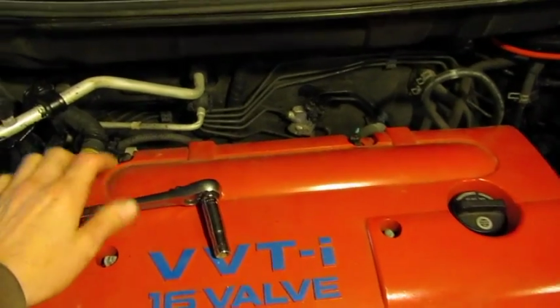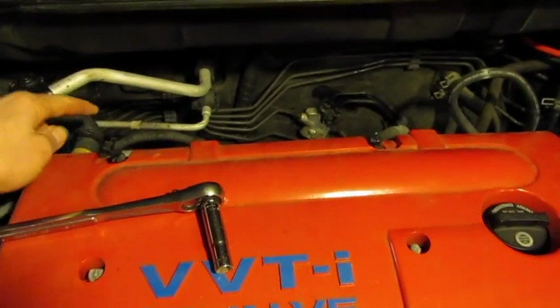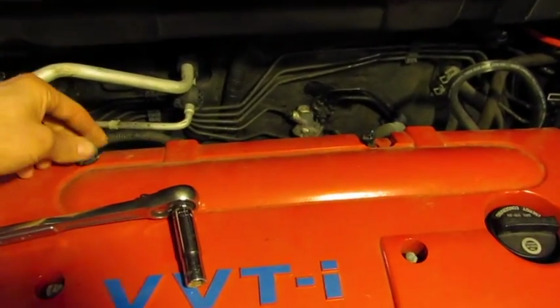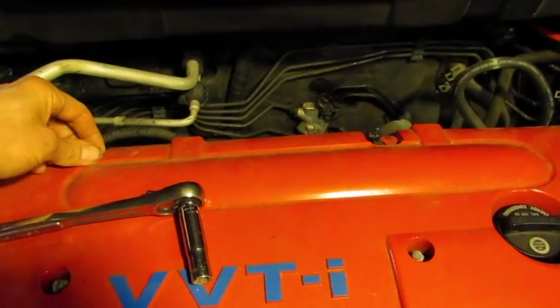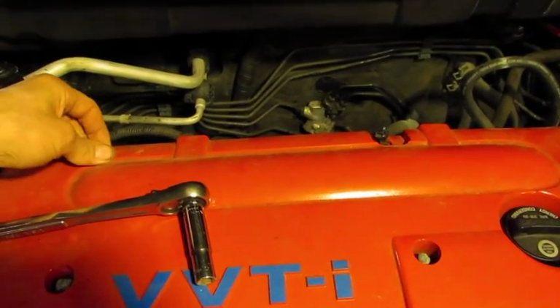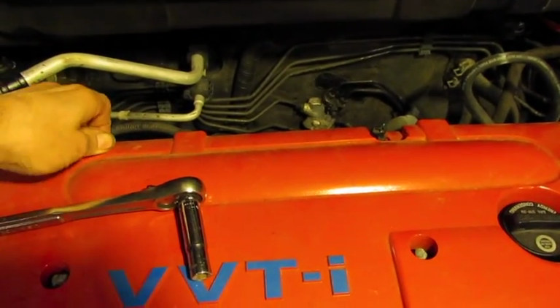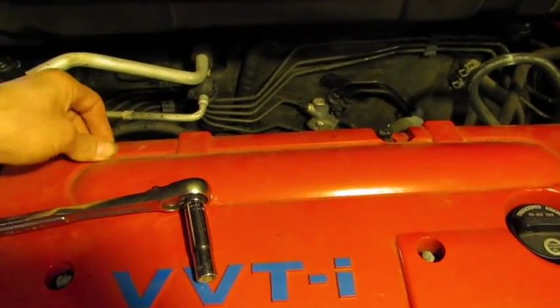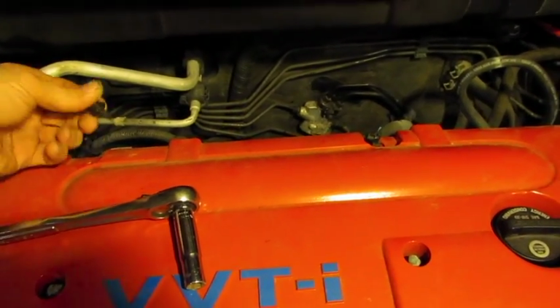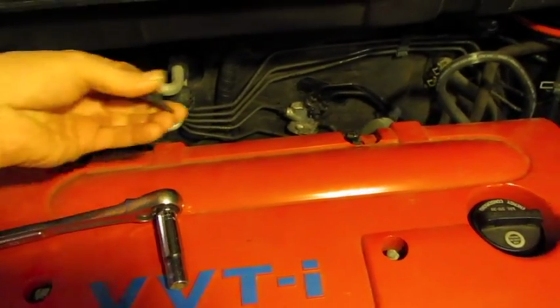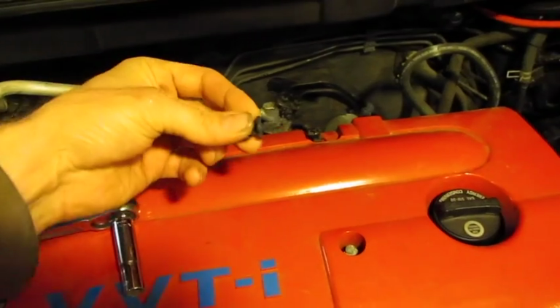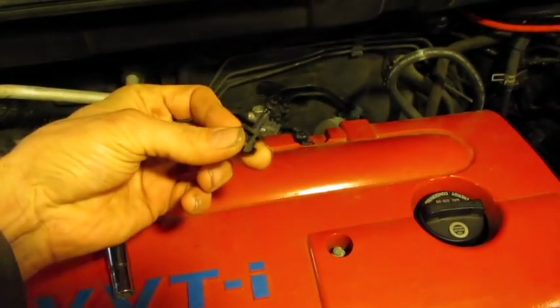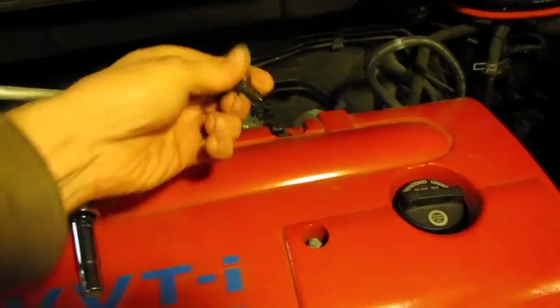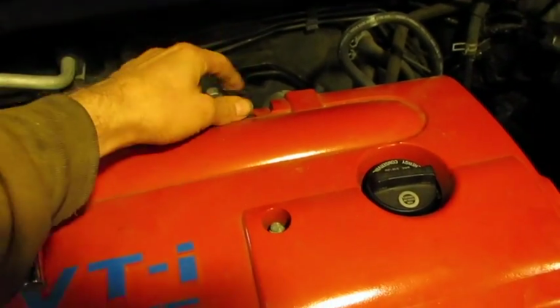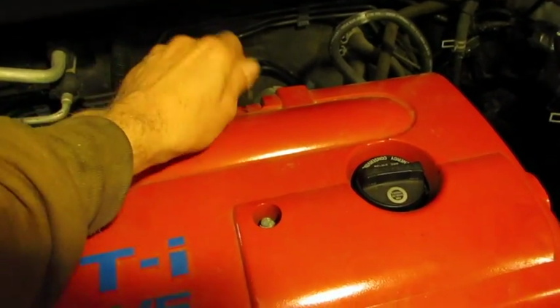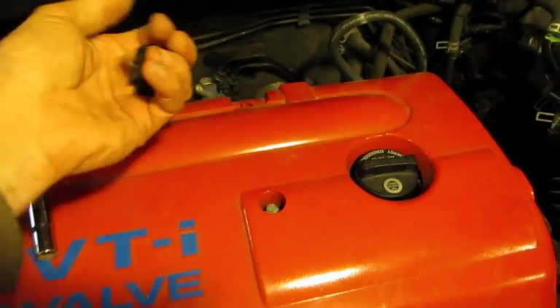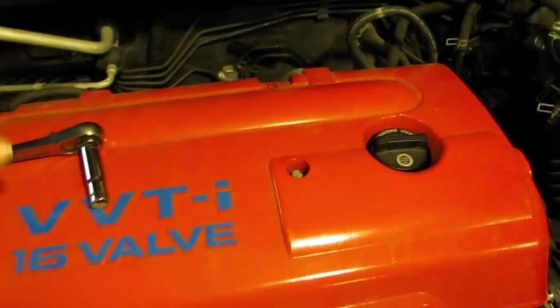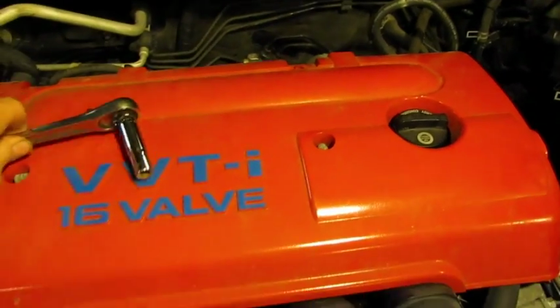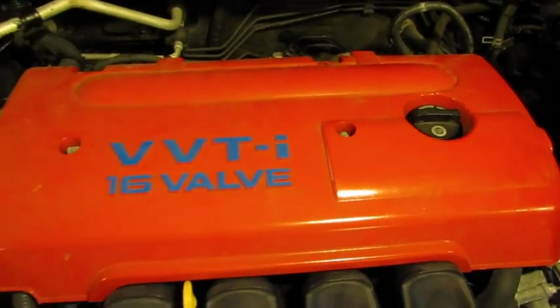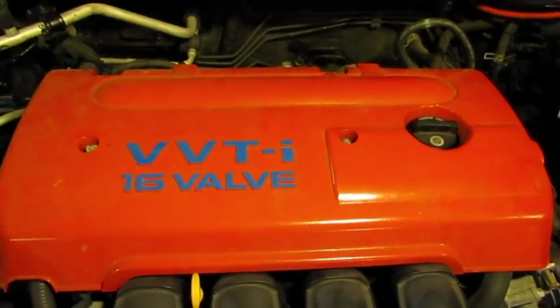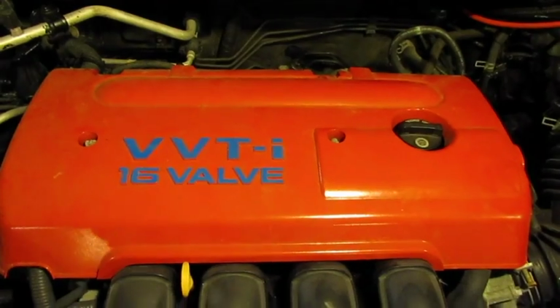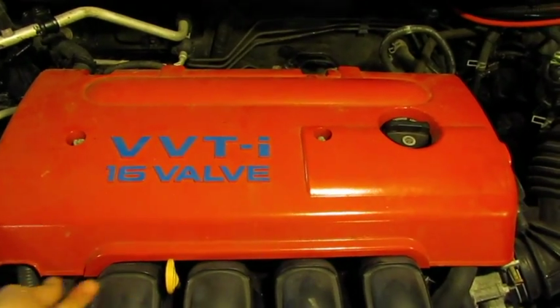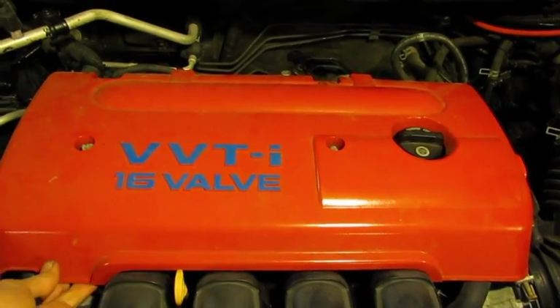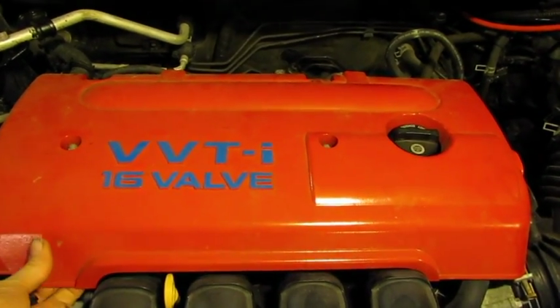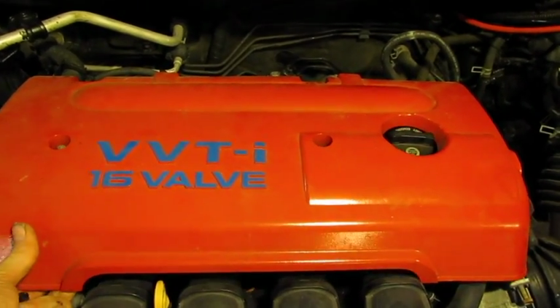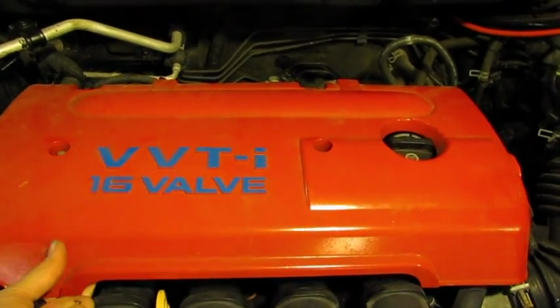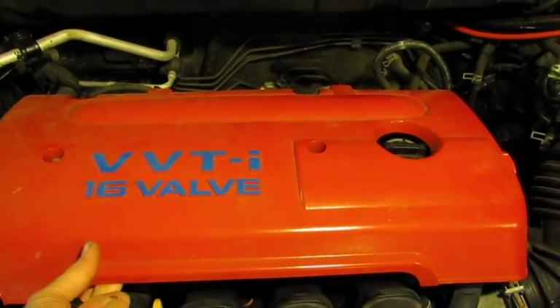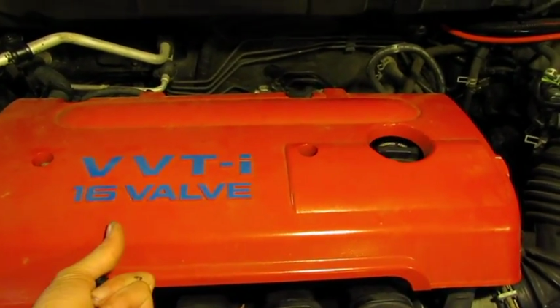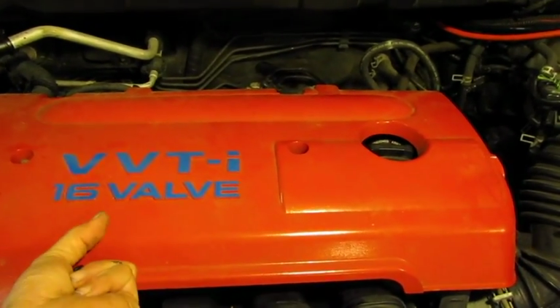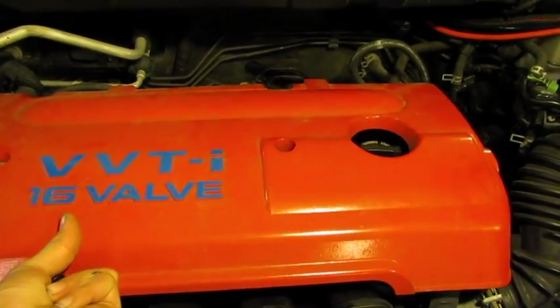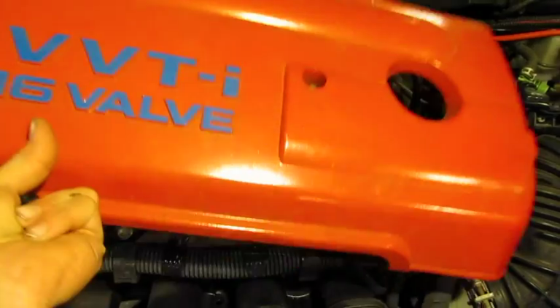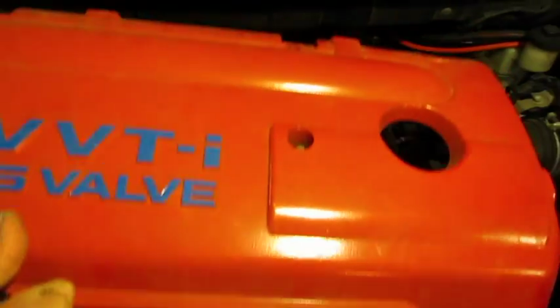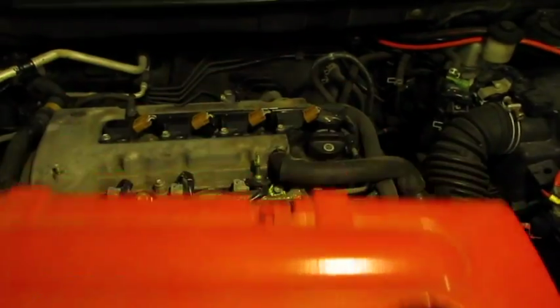On the back there are two push pins which lift out — you can see them — lift those out. Then the engine cover lifts up gently; just keep your acorn nuts in position and pull it off.